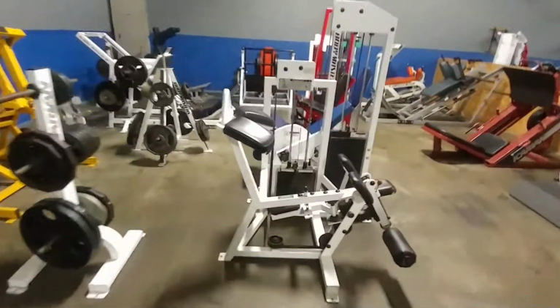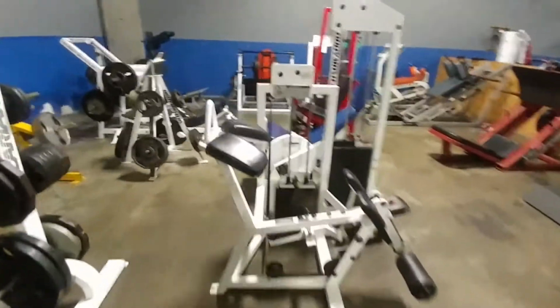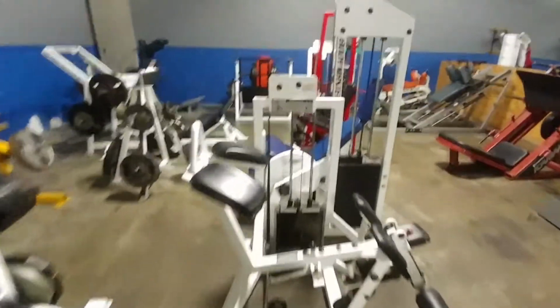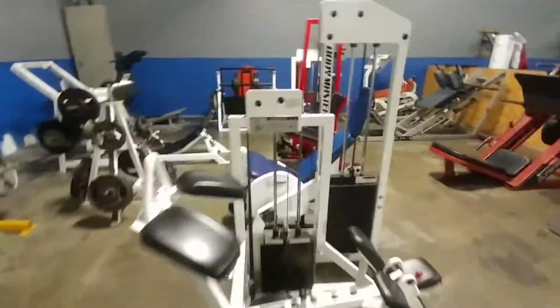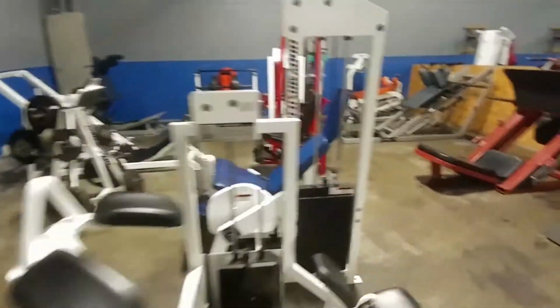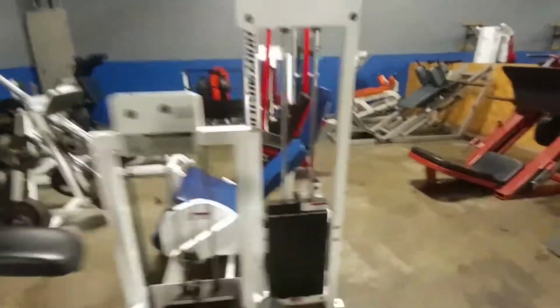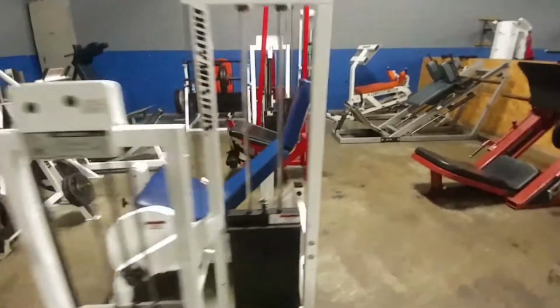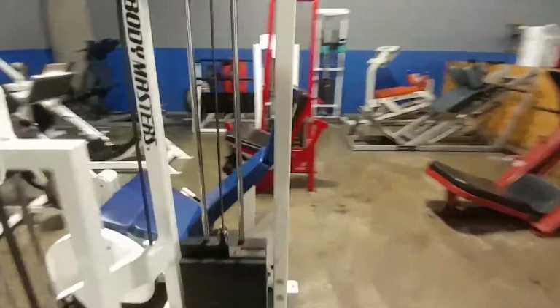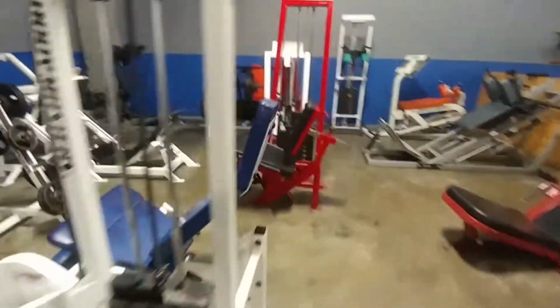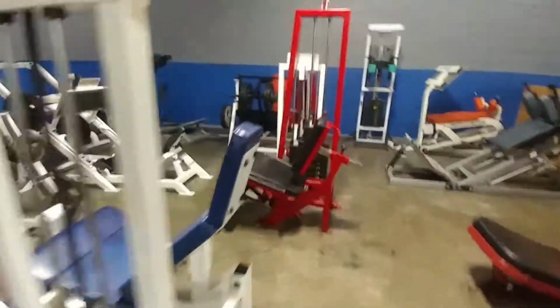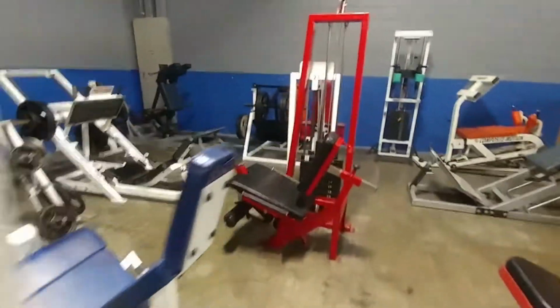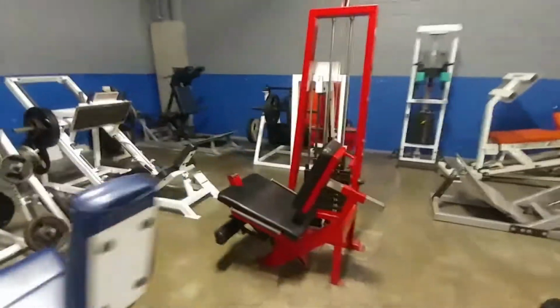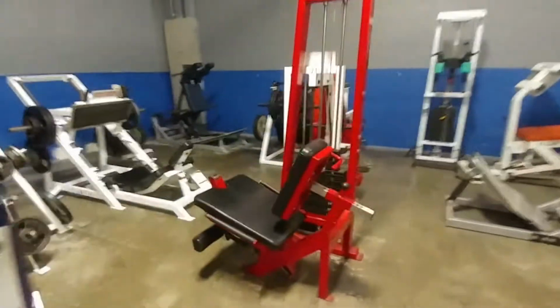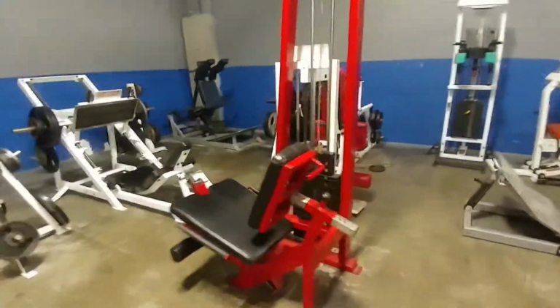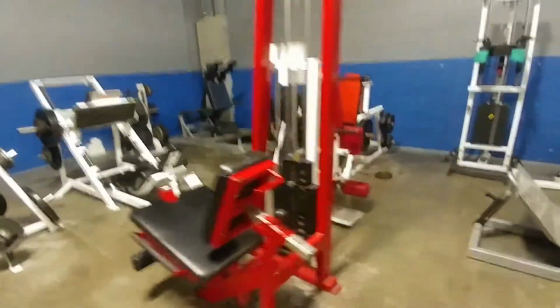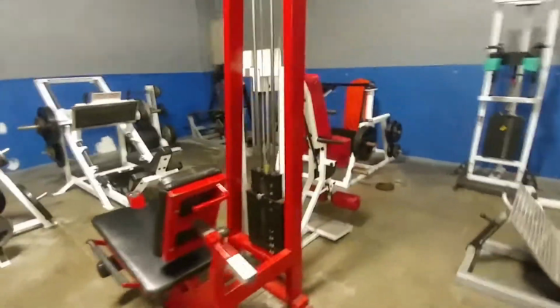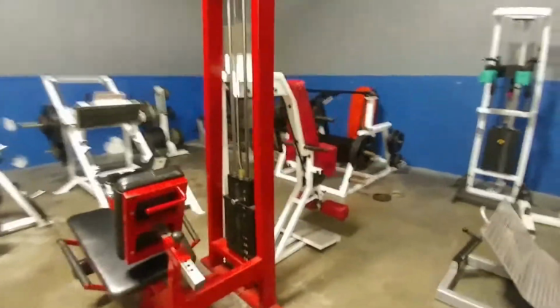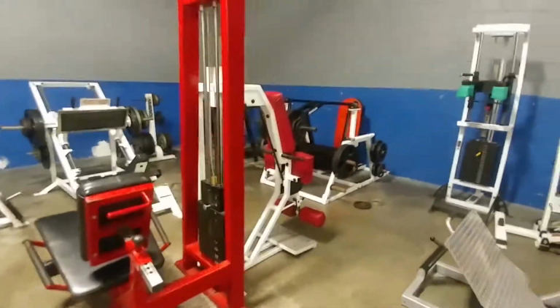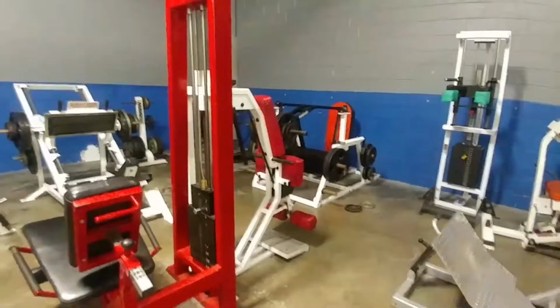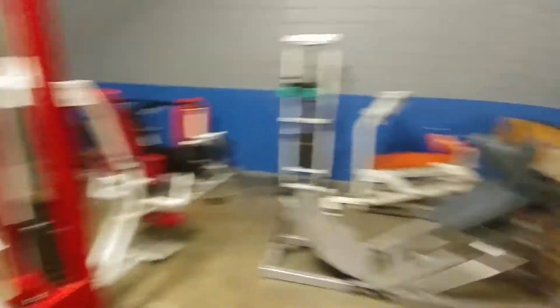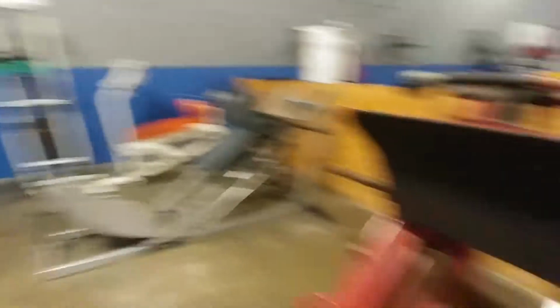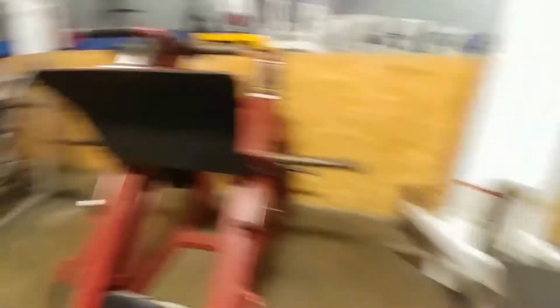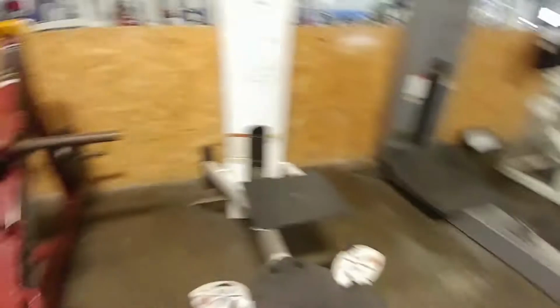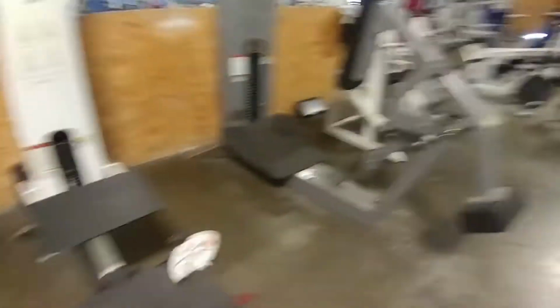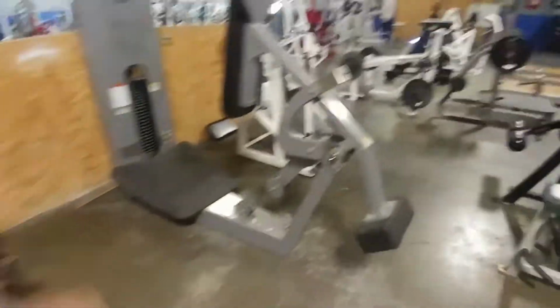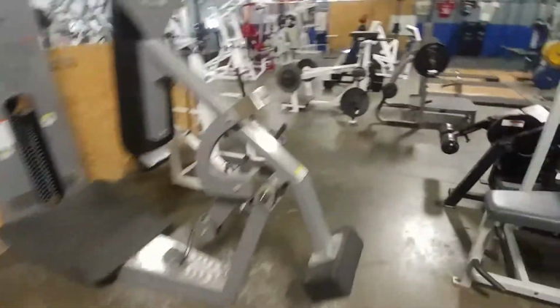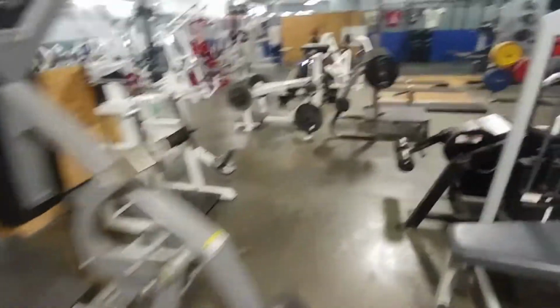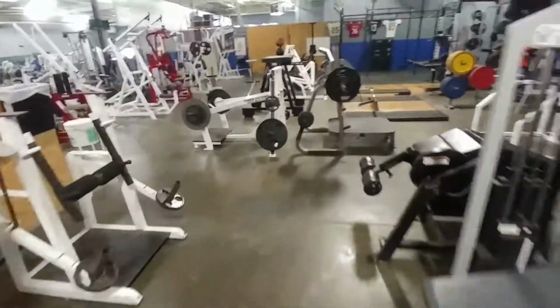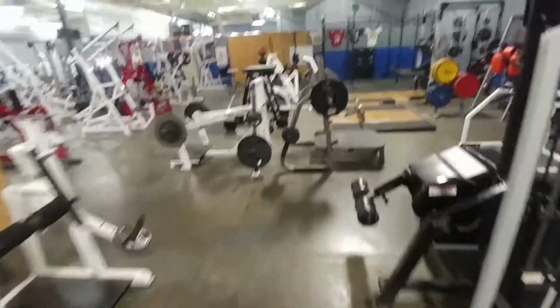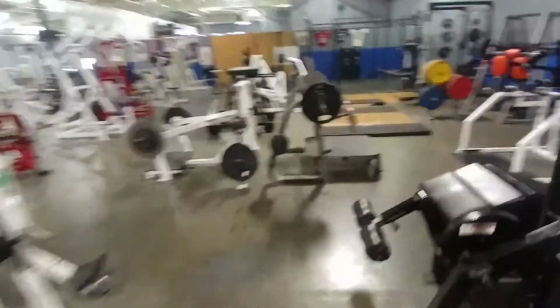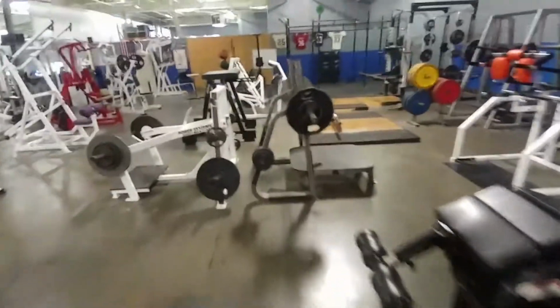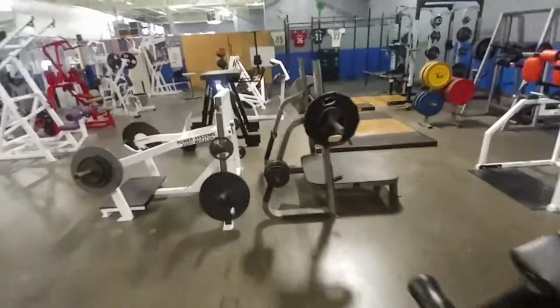We got various hamstring machines — kneeling hamstring, Bodymaster's super hamstring, and the Bodymaster's standing hamstring. Very proud of this leg section that we got for you guys to use.